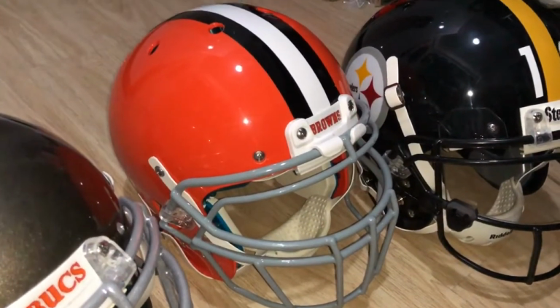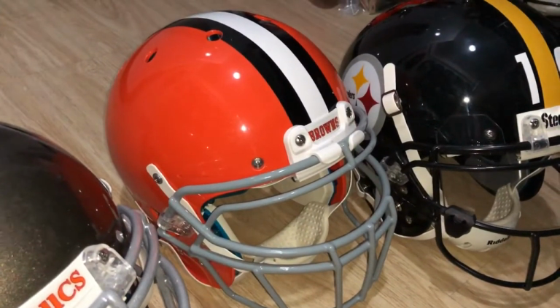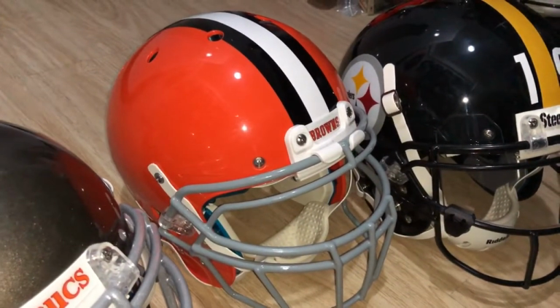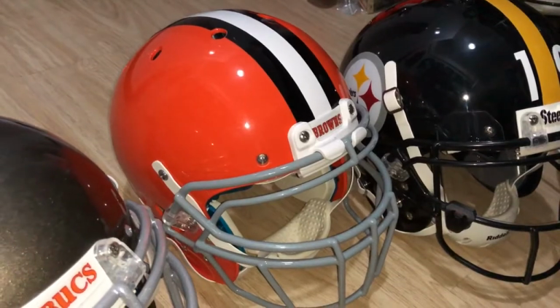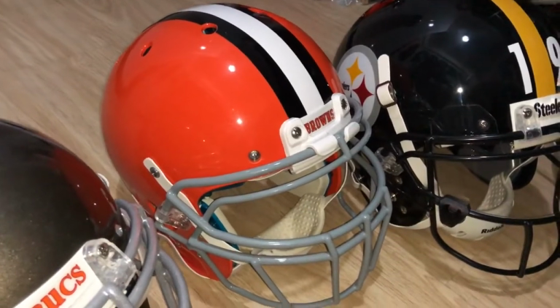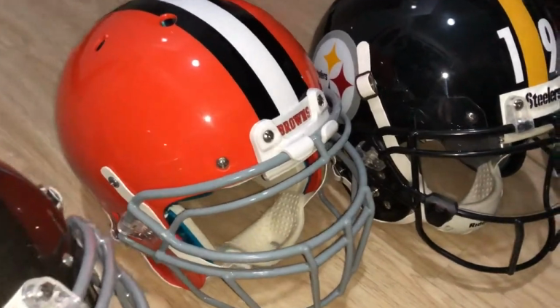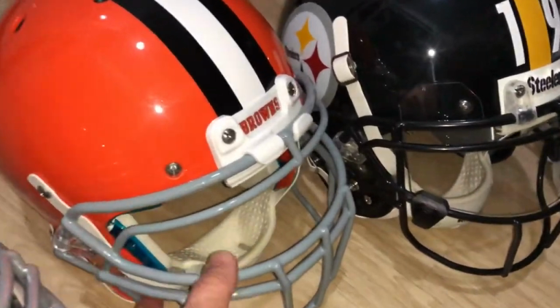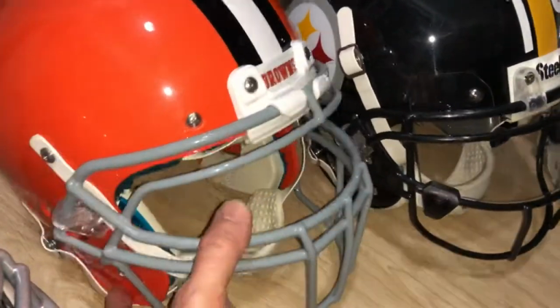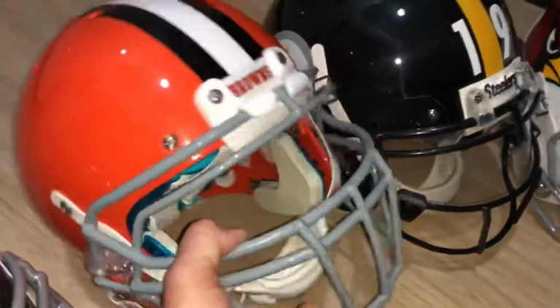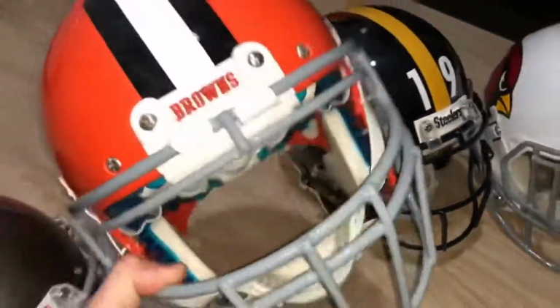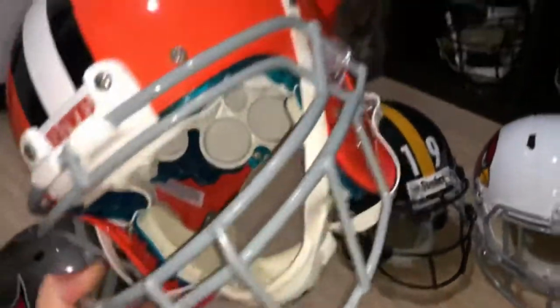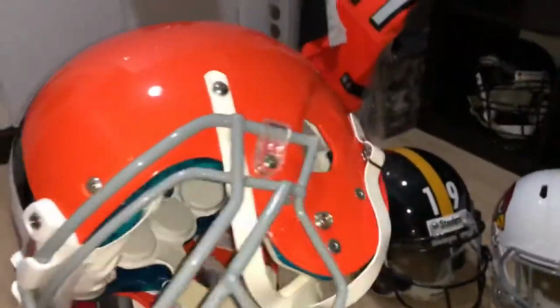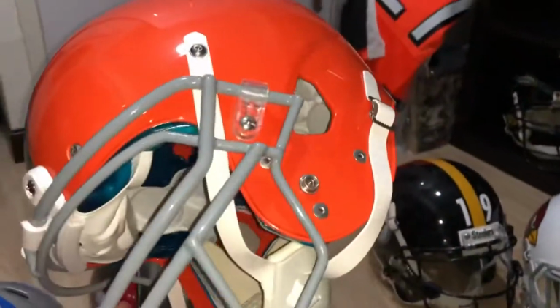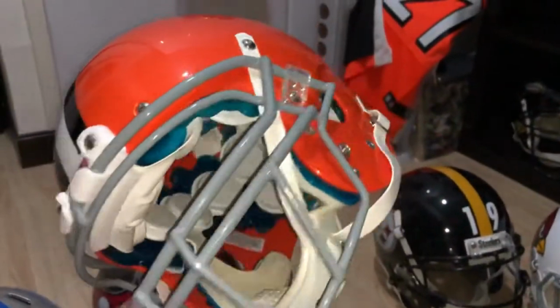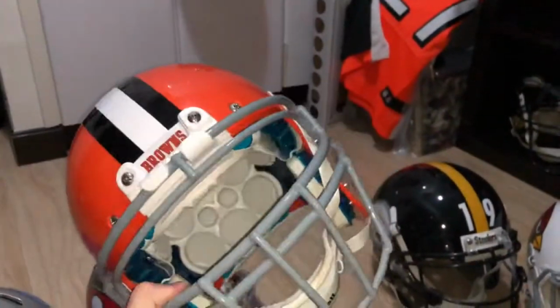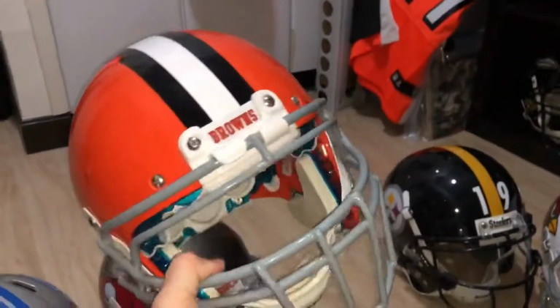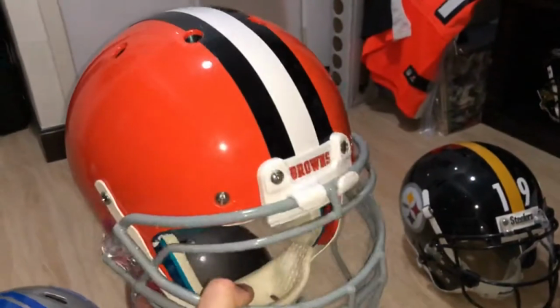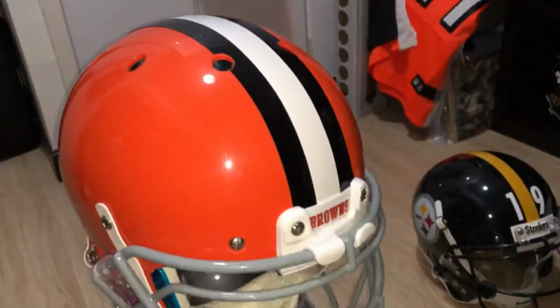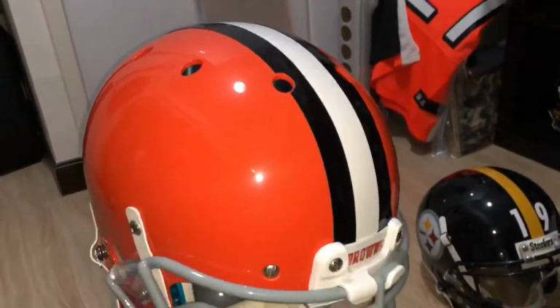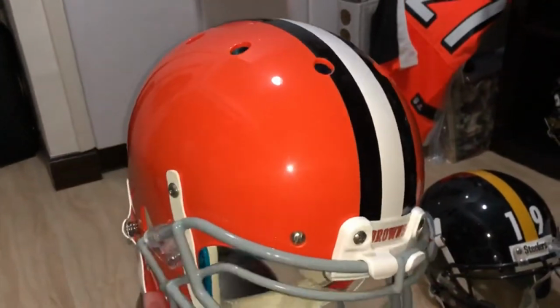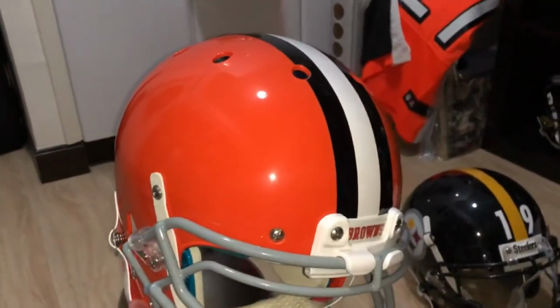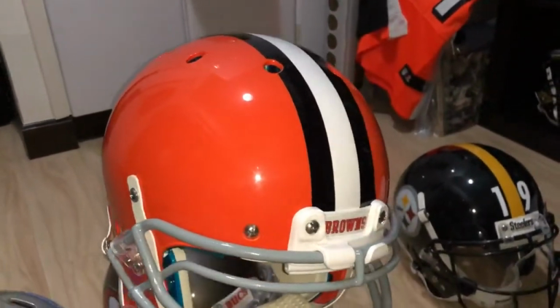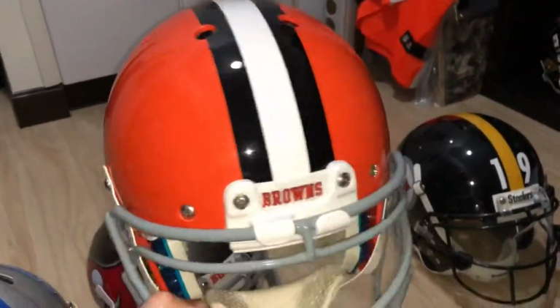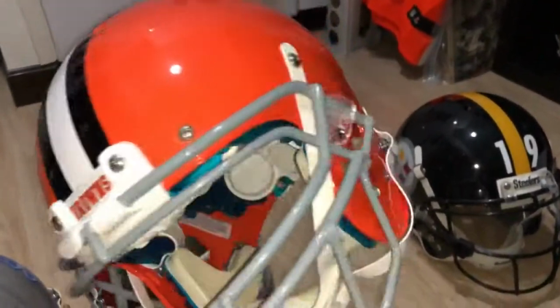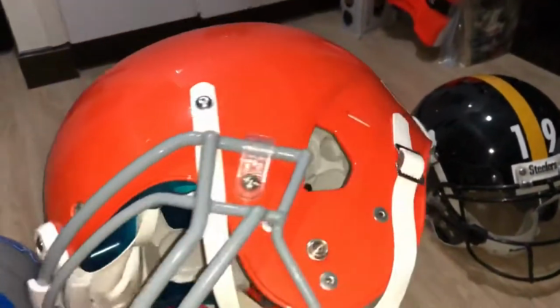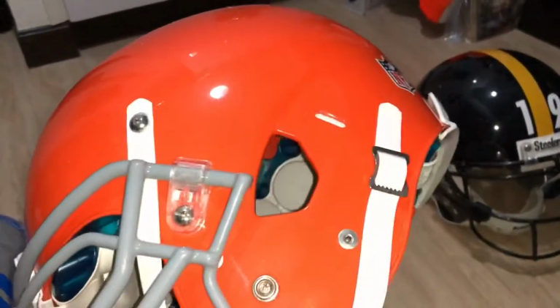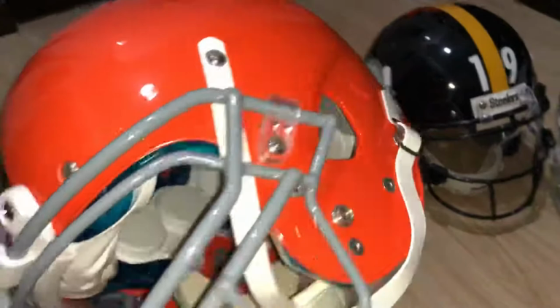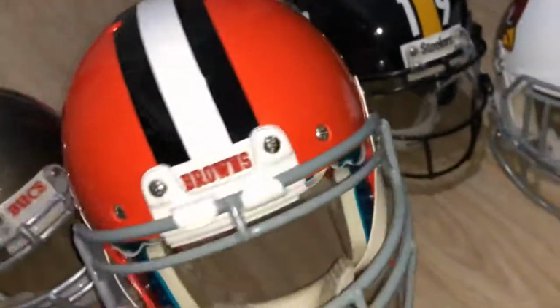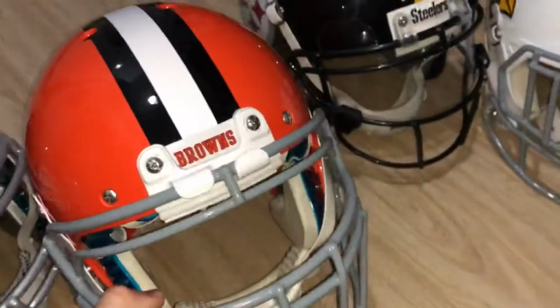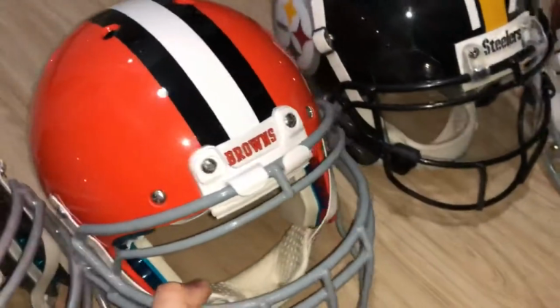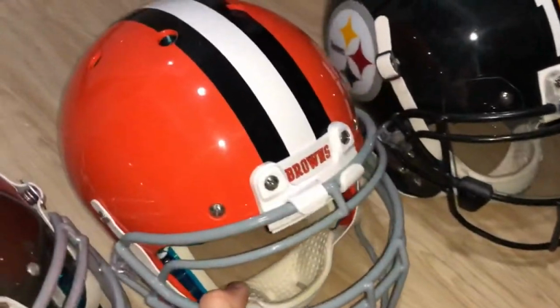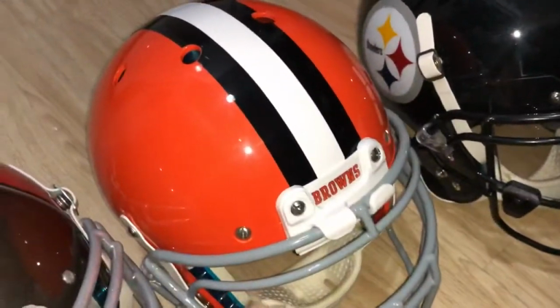Throwback Cleveland. I've always liked this color combination, even with the white mask. I'll have to, at some point if I get around to it, do a current Browns helmet.